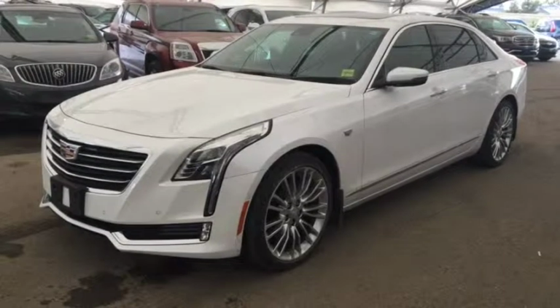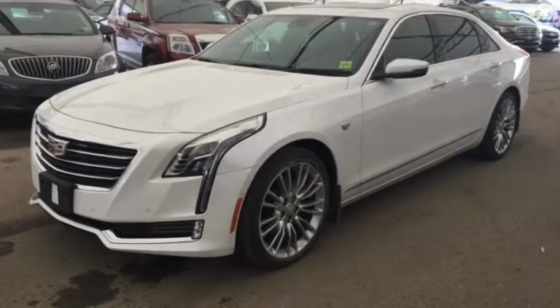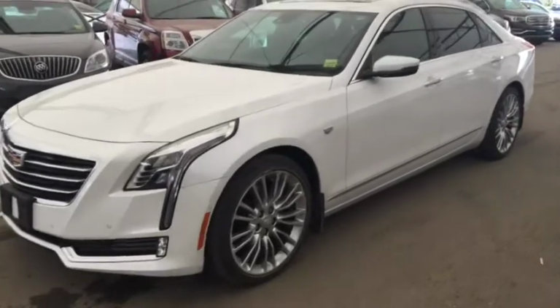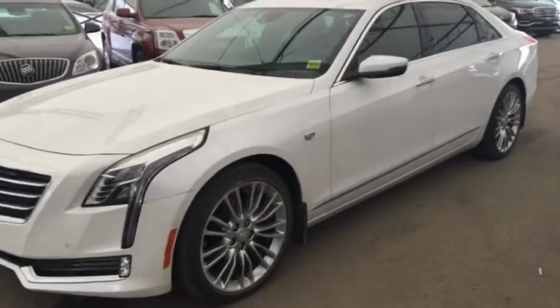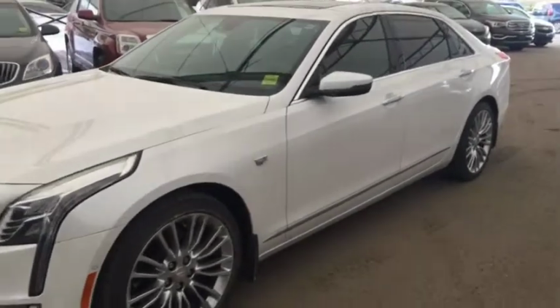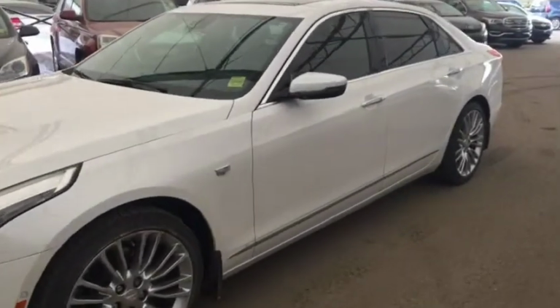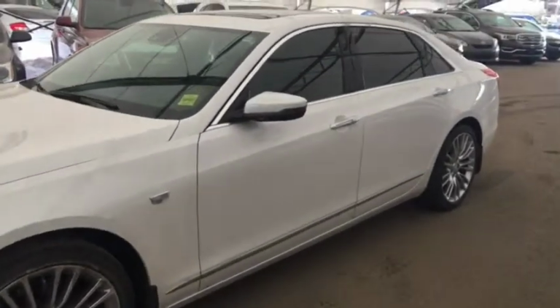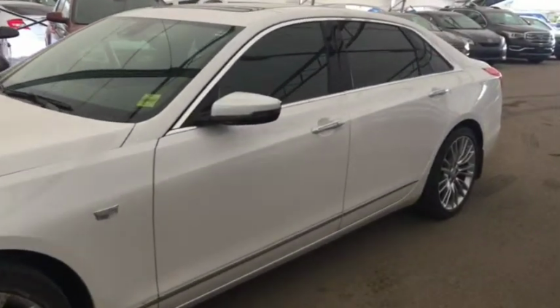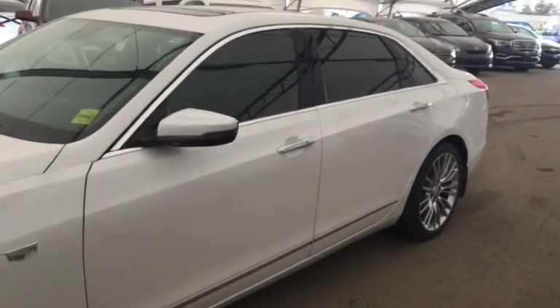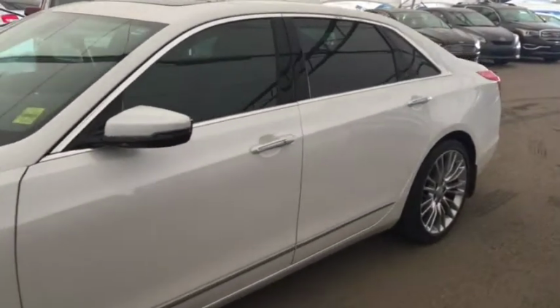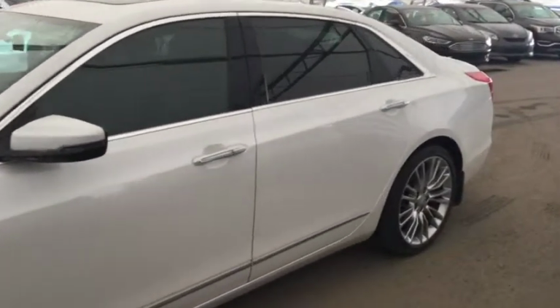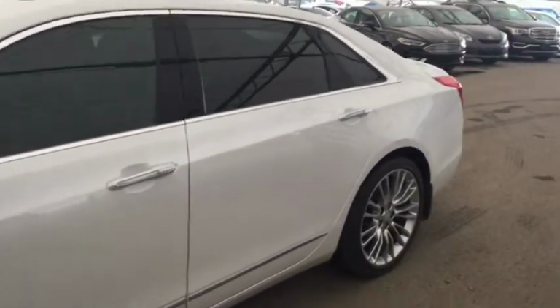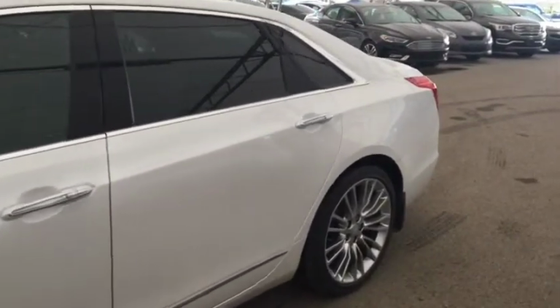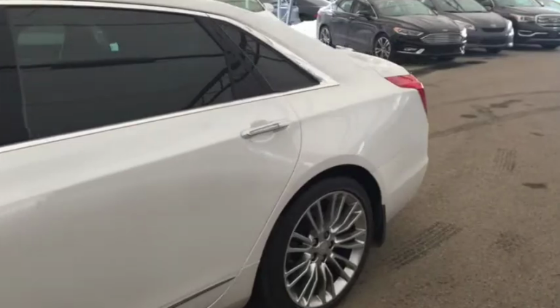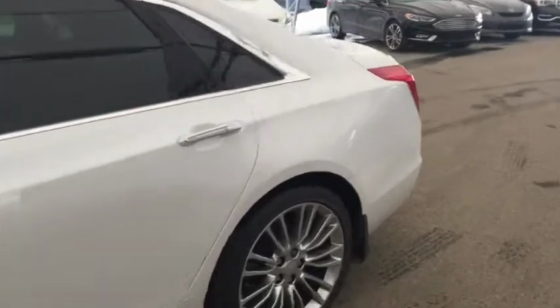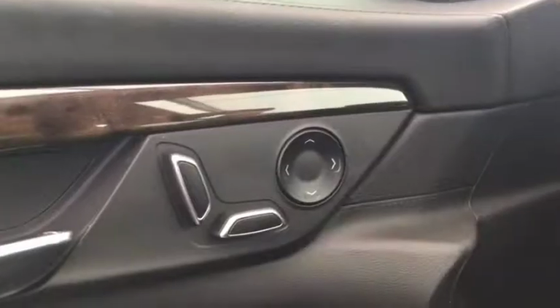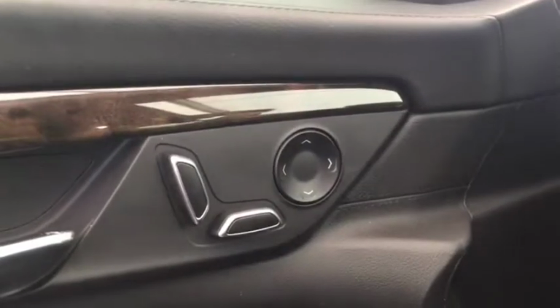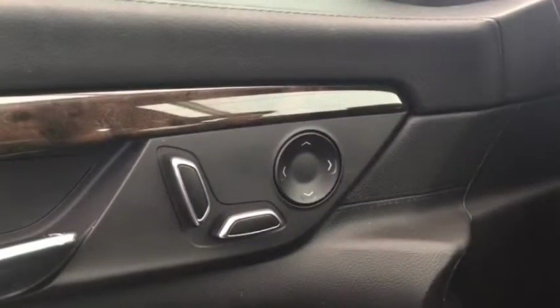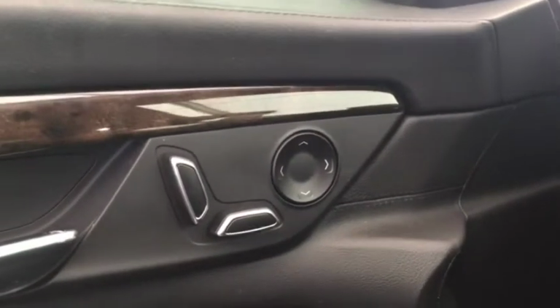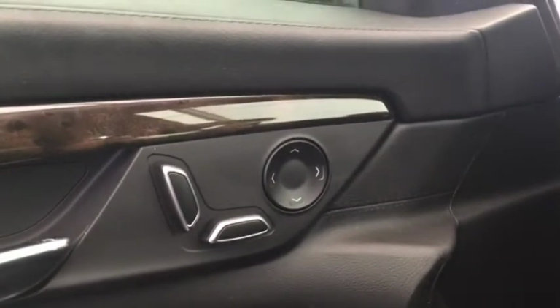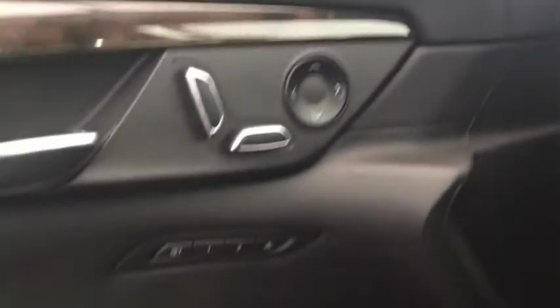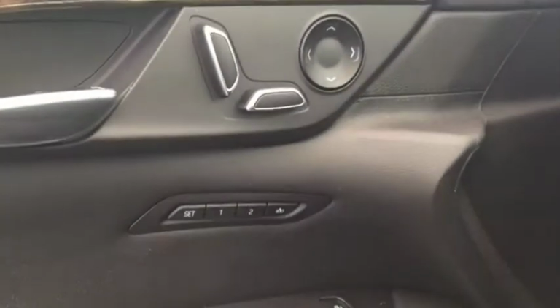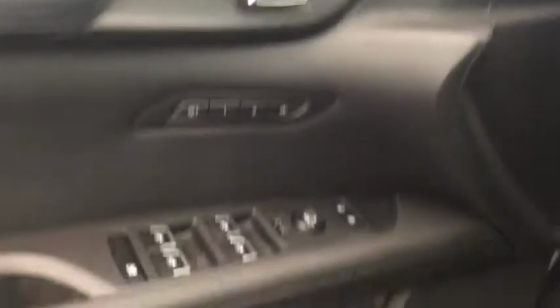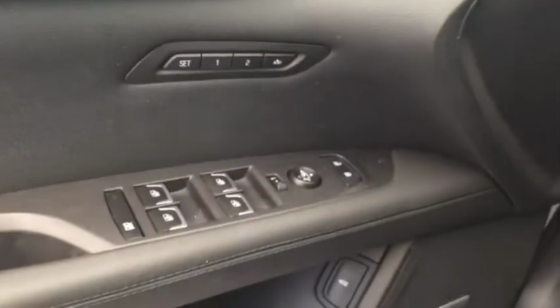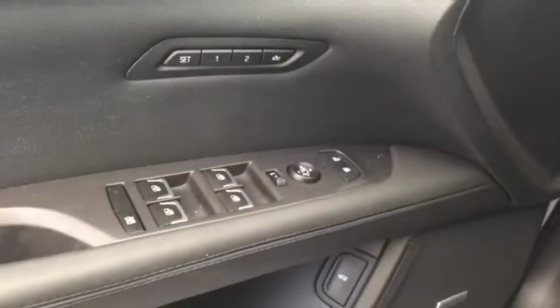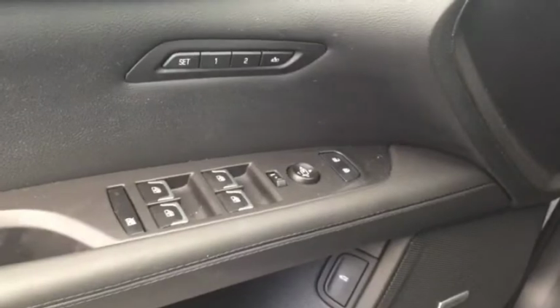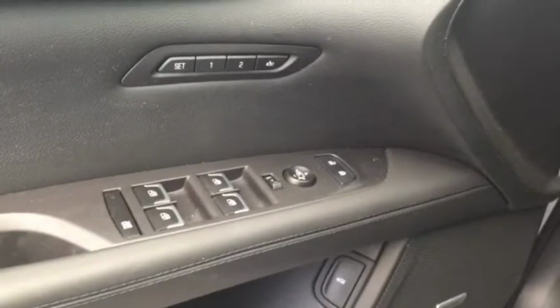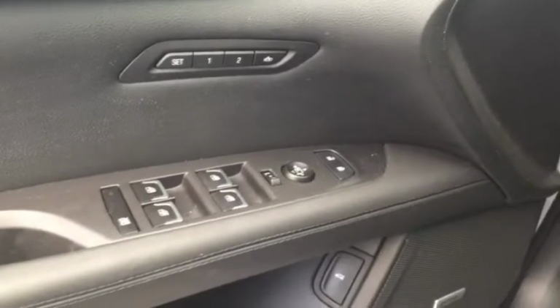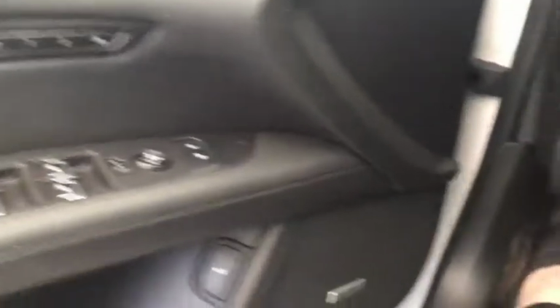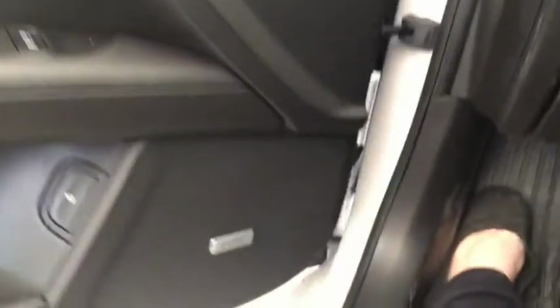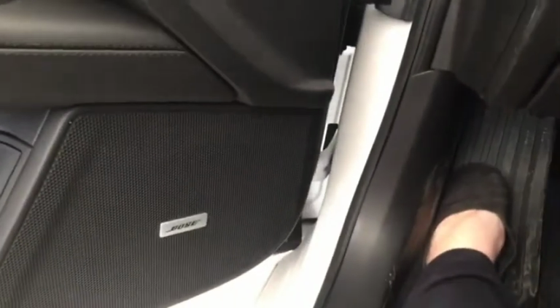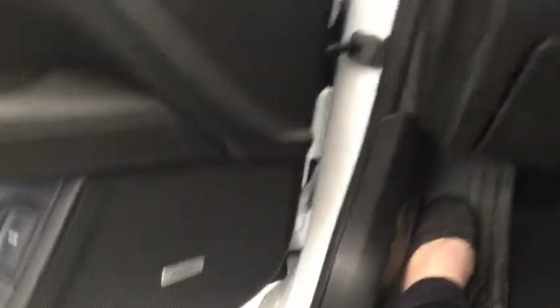Welcome to Davis Chevrolet. This is a pre-owned 2016 Cadillac CT6 in the color white. Some features include power and memory front seats, power windows, power locks, power mirrors, and Bose audio.